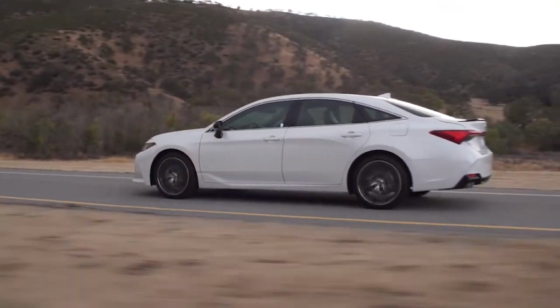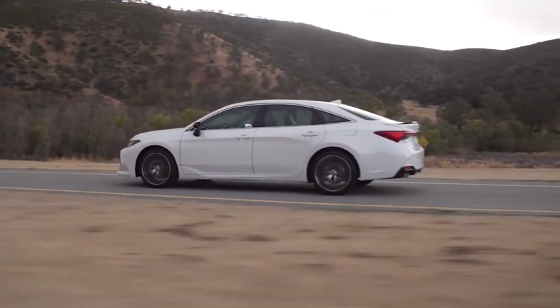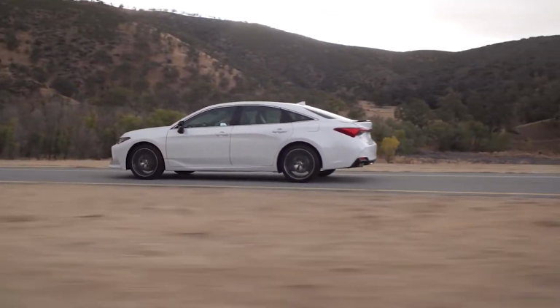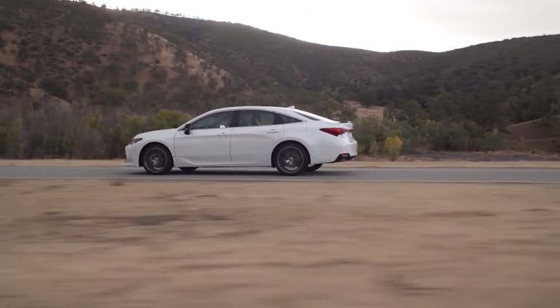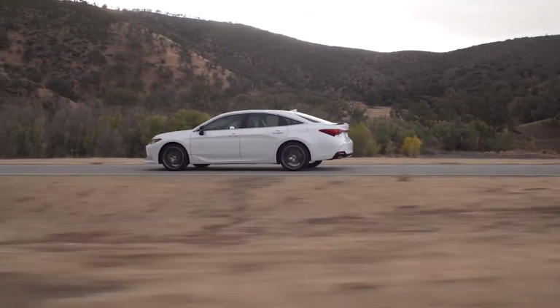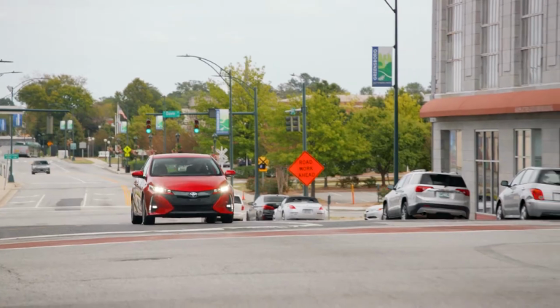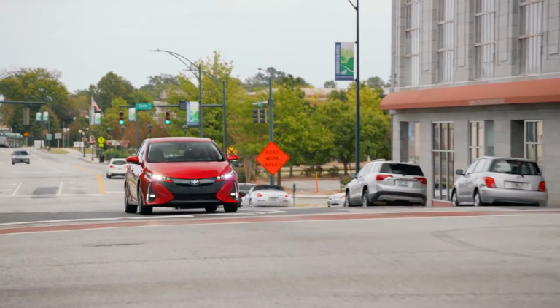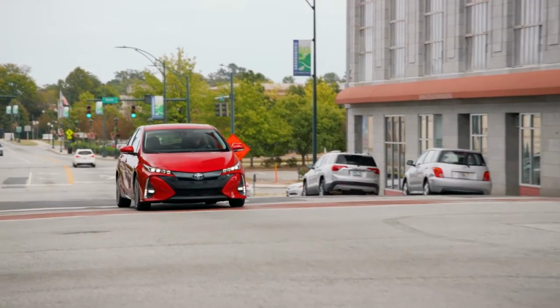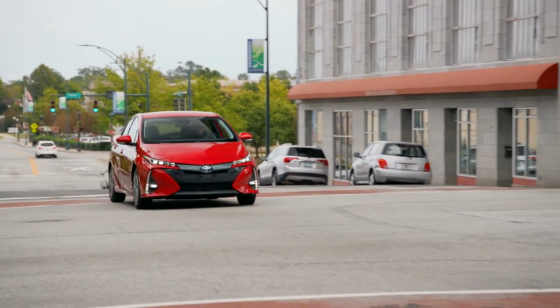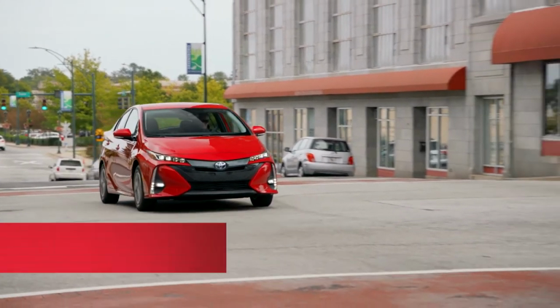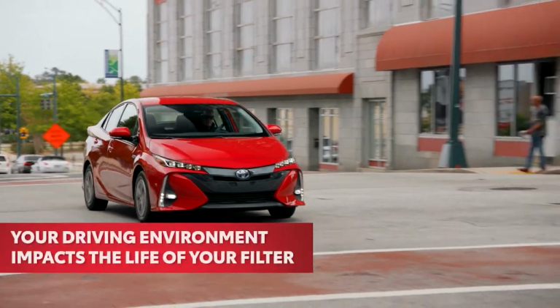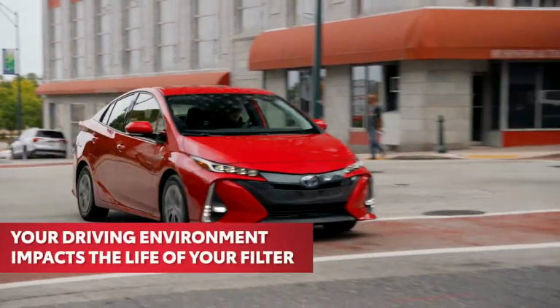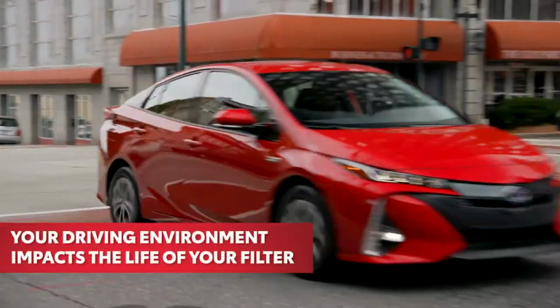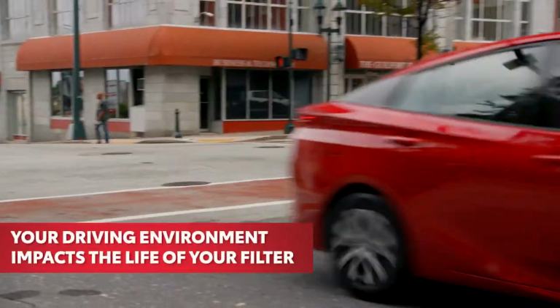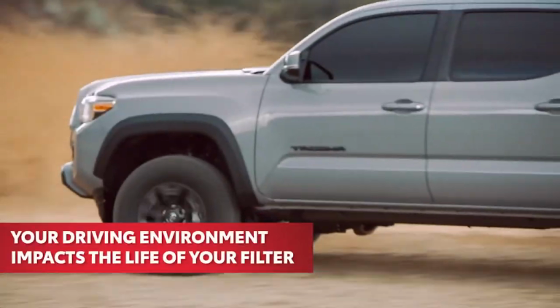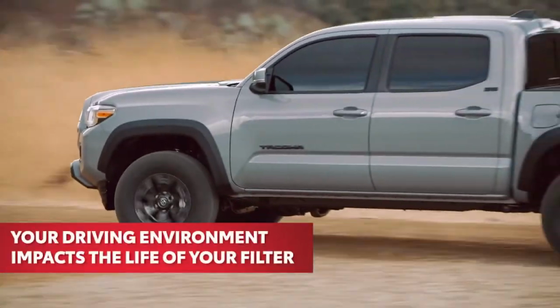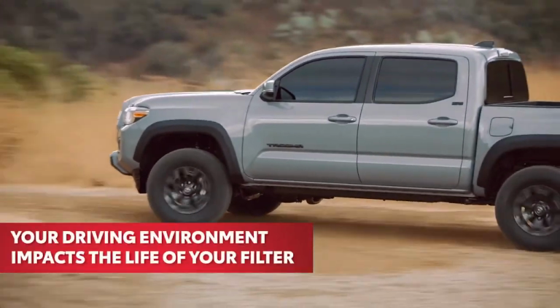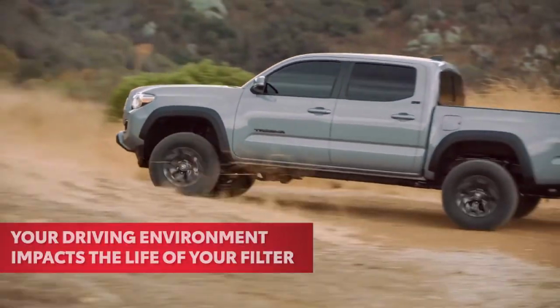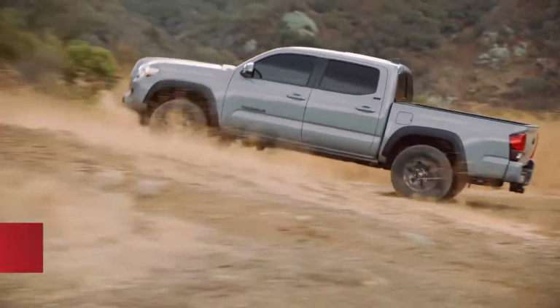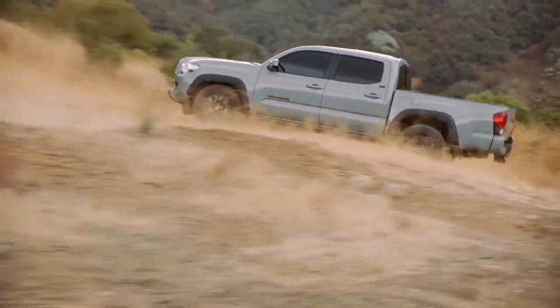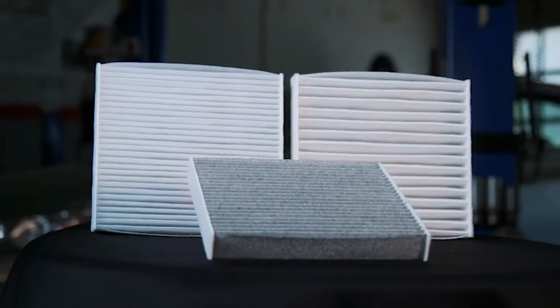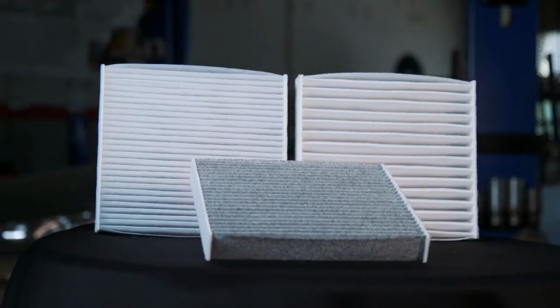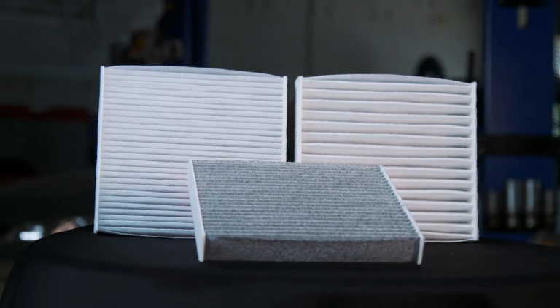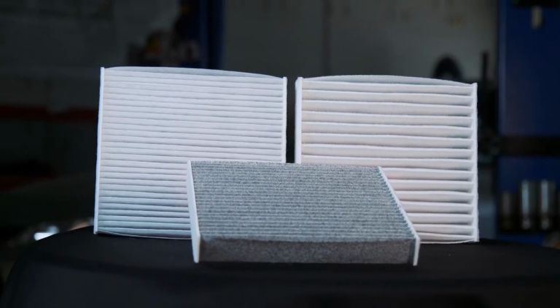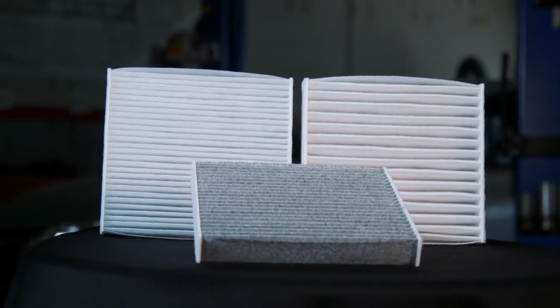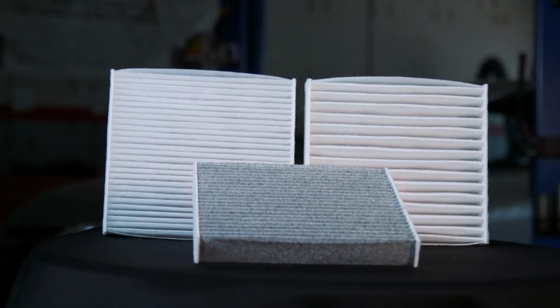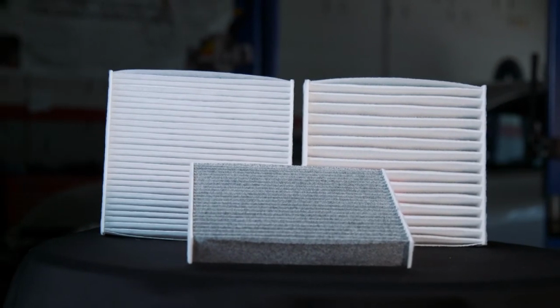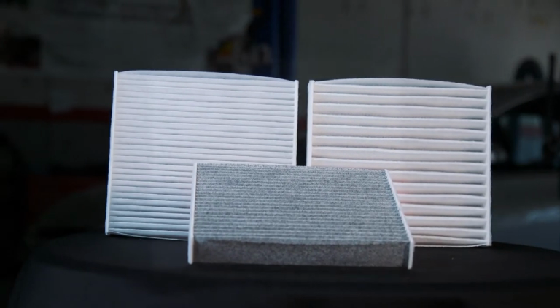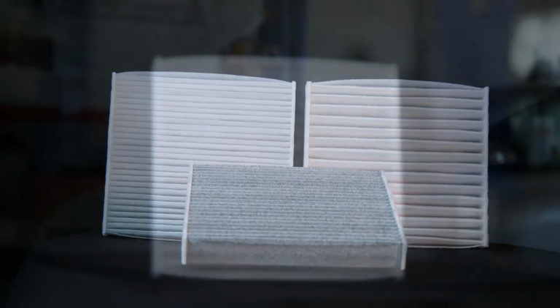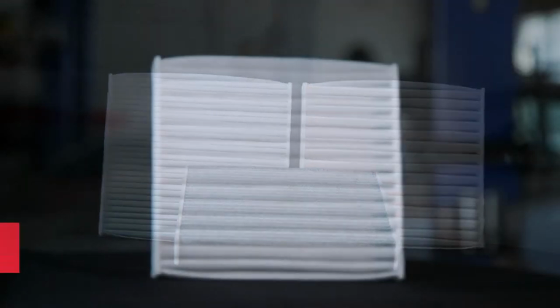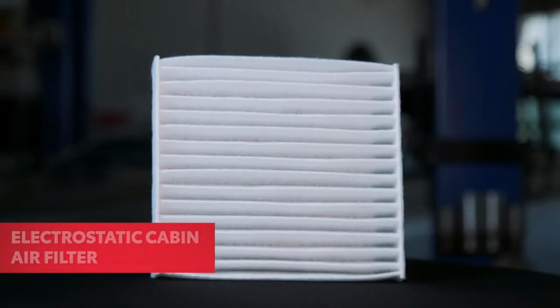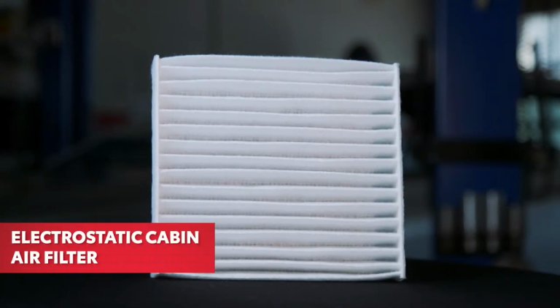The filter can become clogged over time, reducing airflow through your air conditioner and heater. The filter's life can be further shortened if you regularly drive in heavy traffic, dusty environments, or on dirt roads.